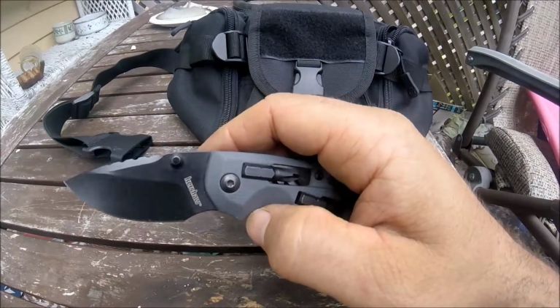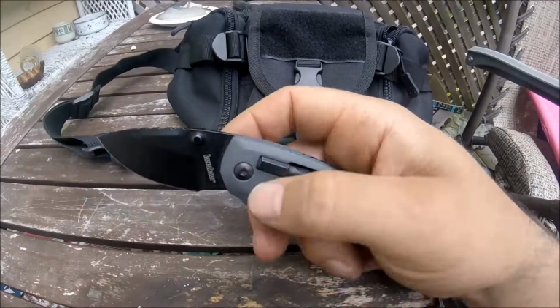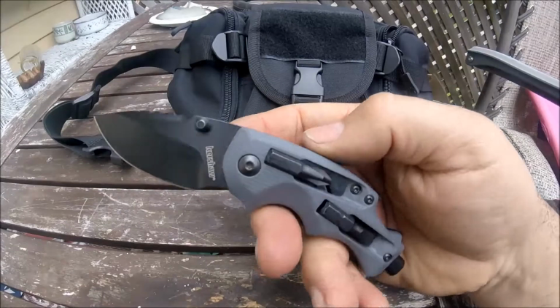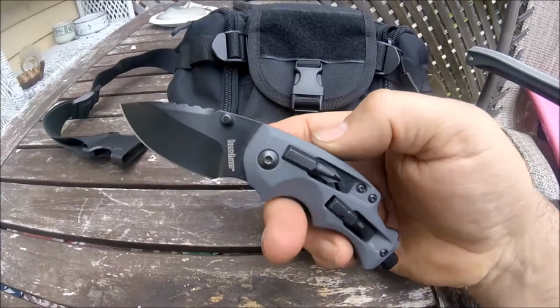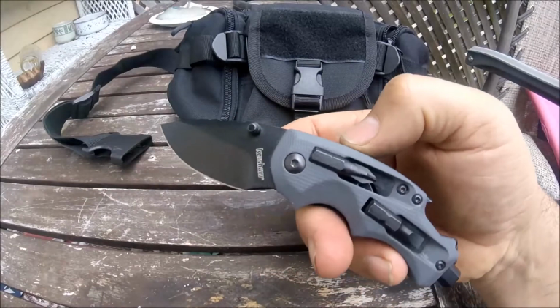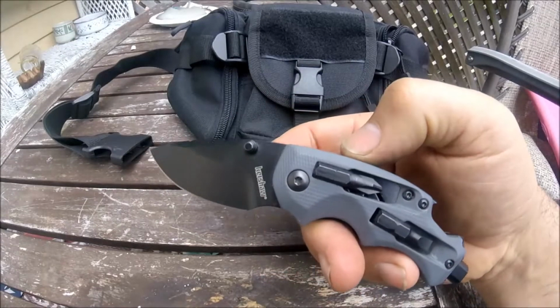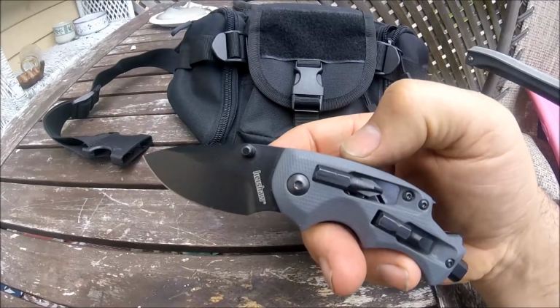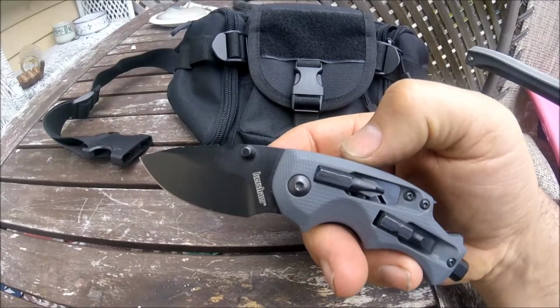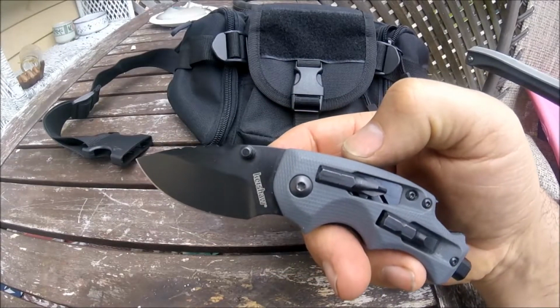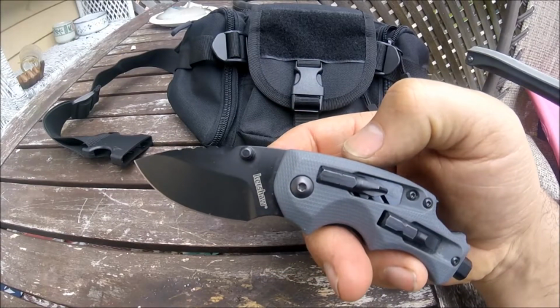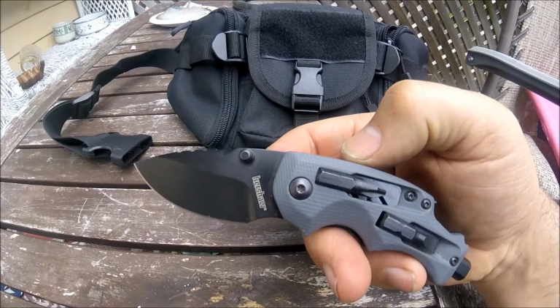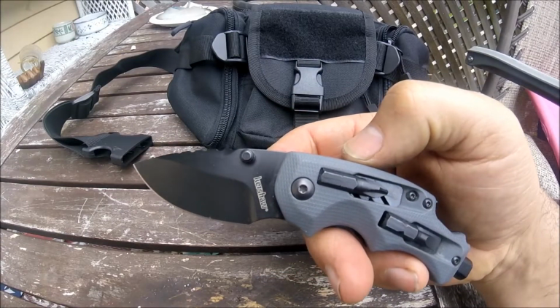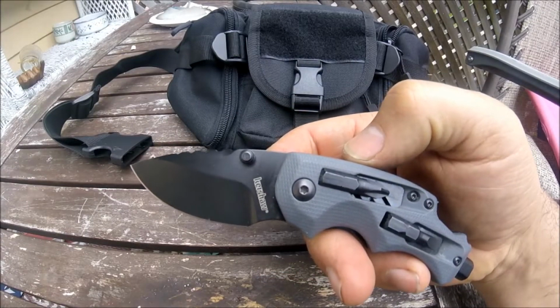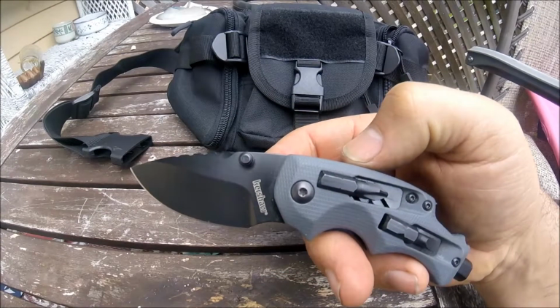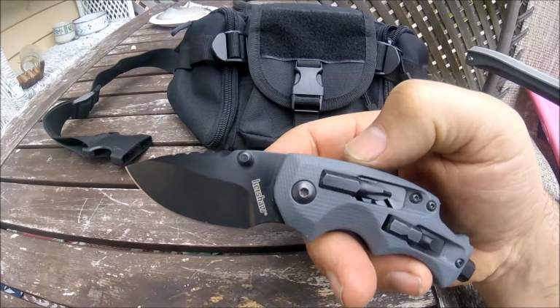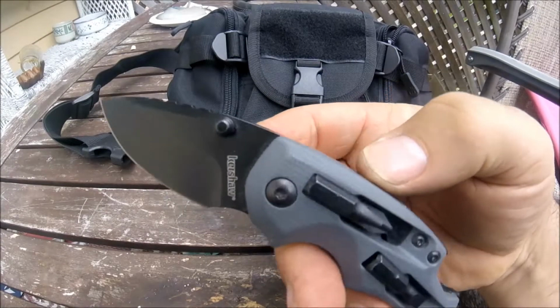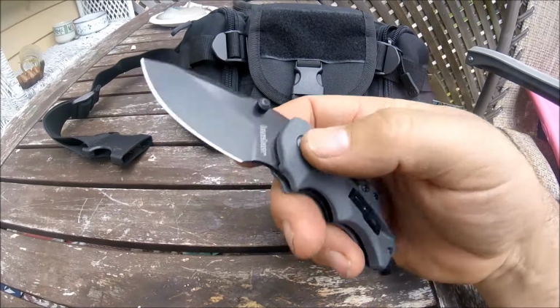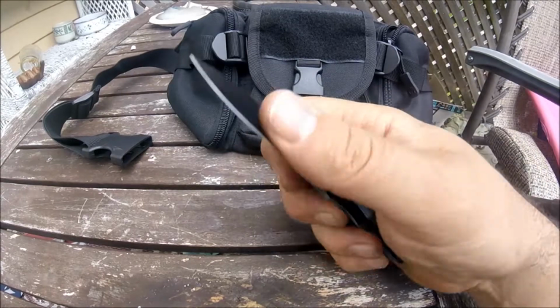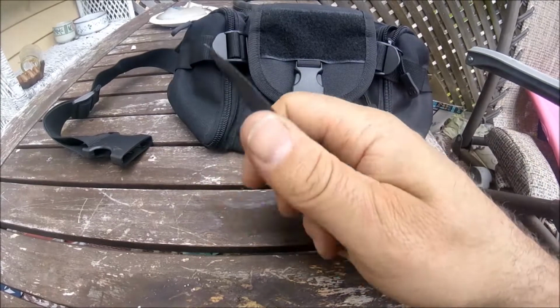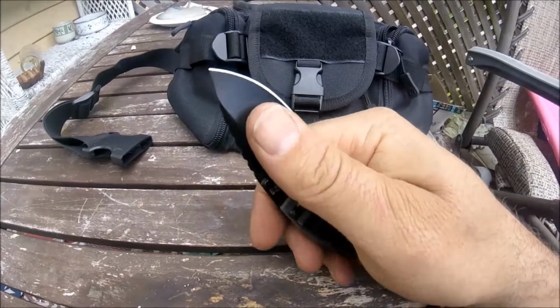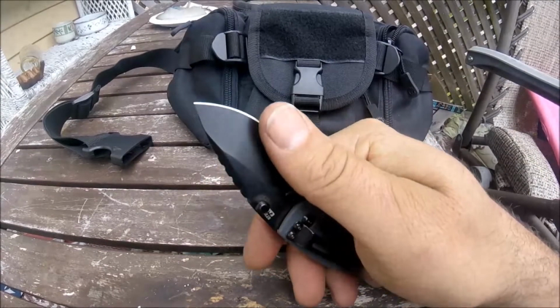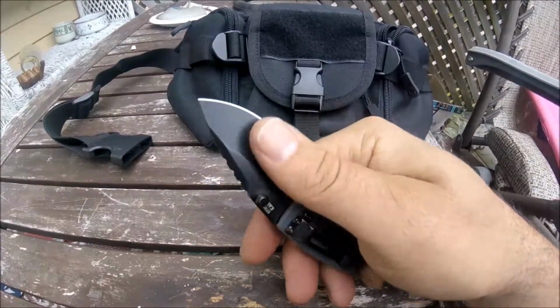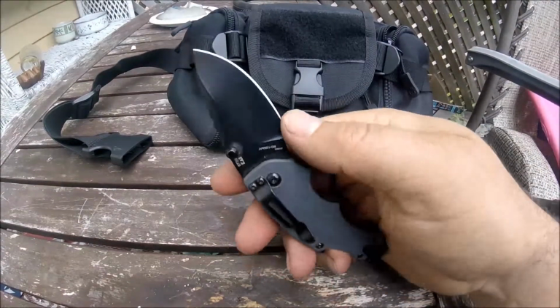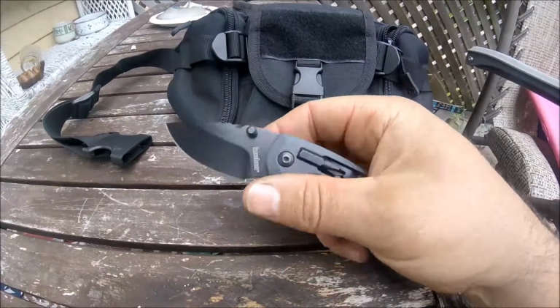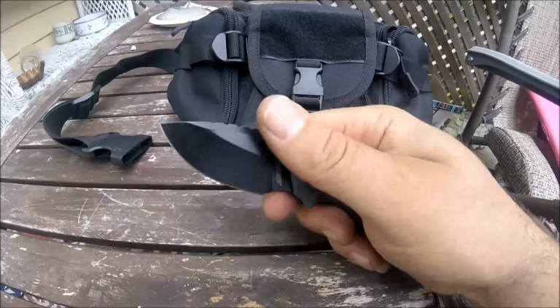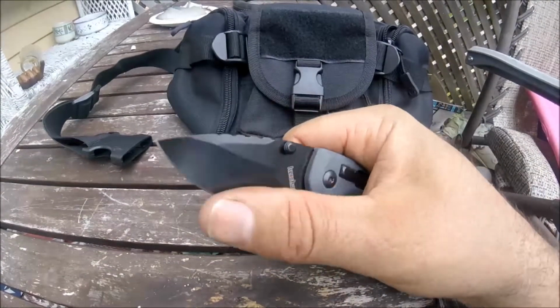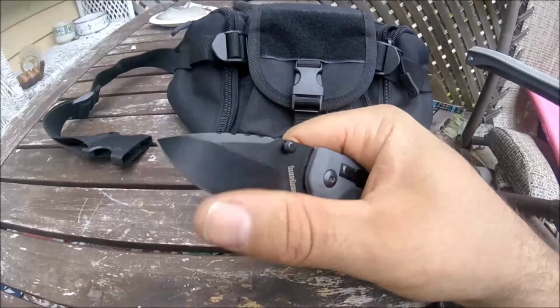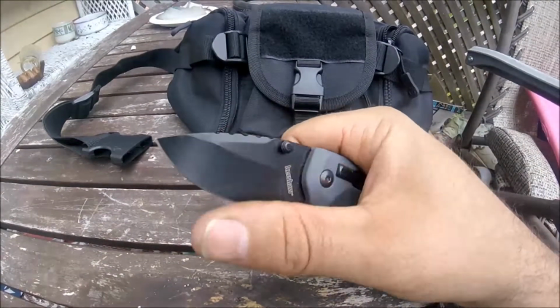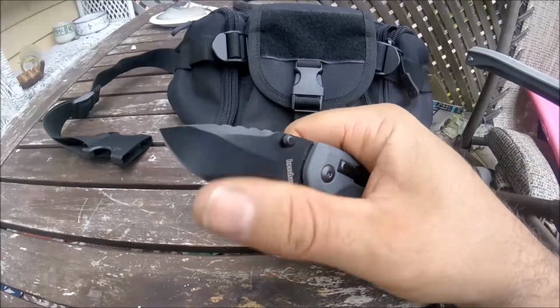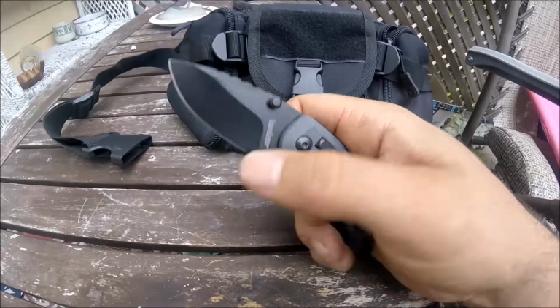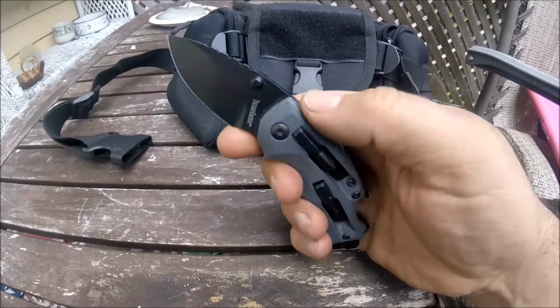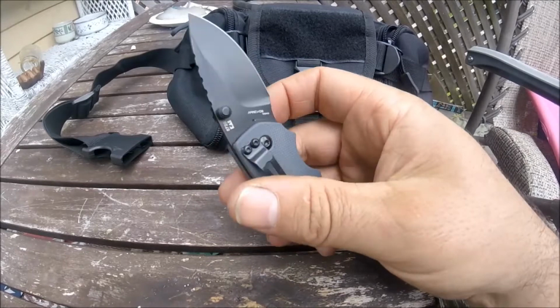This knife has 8CR13MOV steel with a black oxide coating on it.